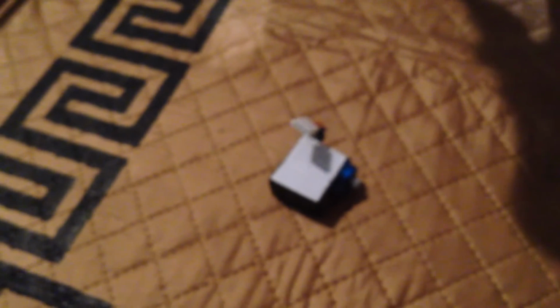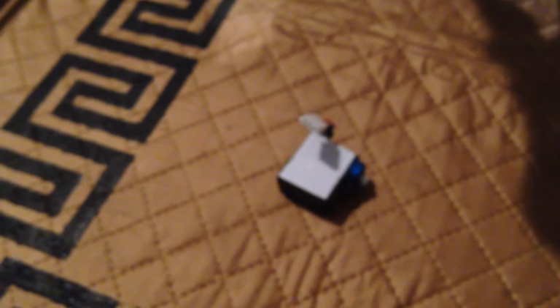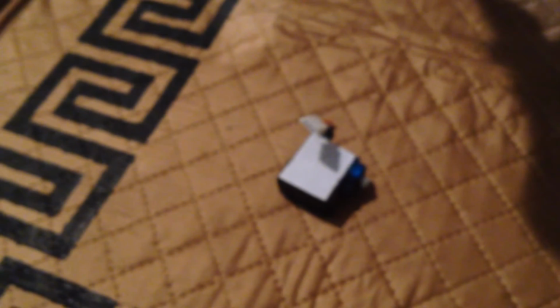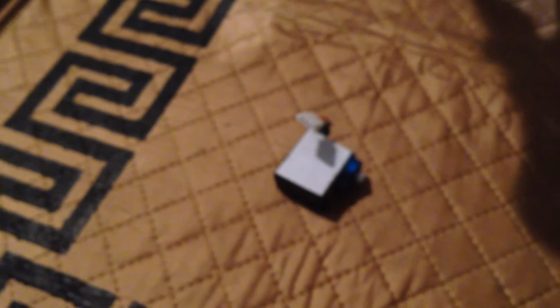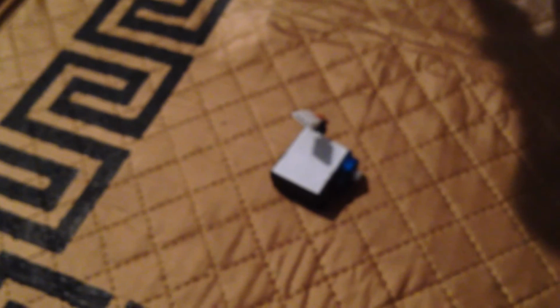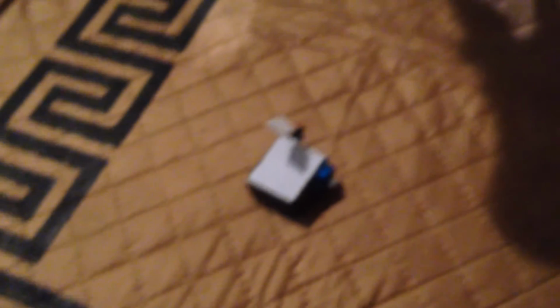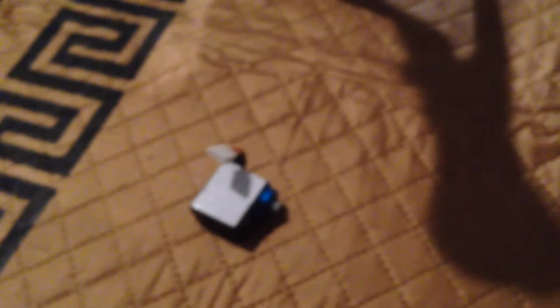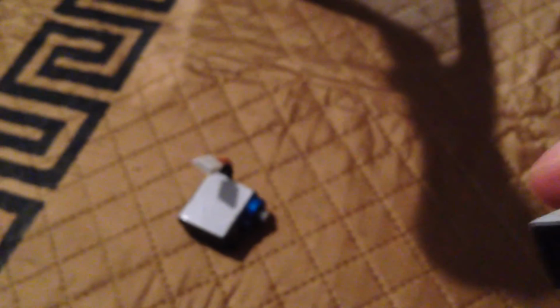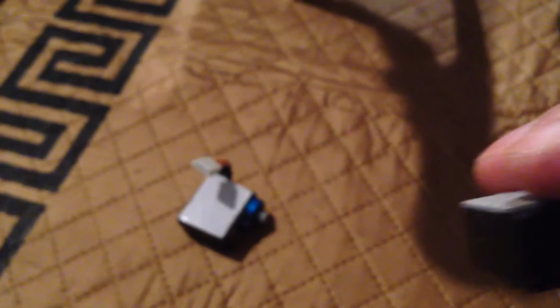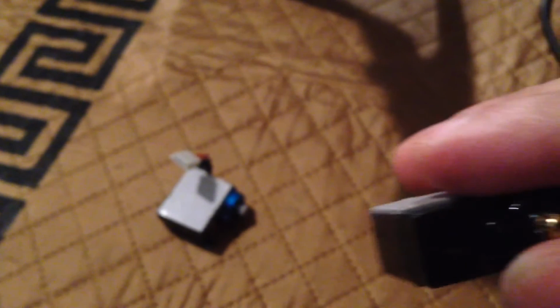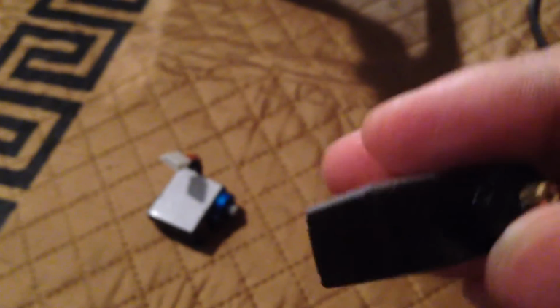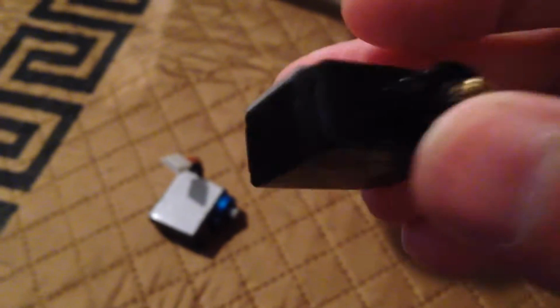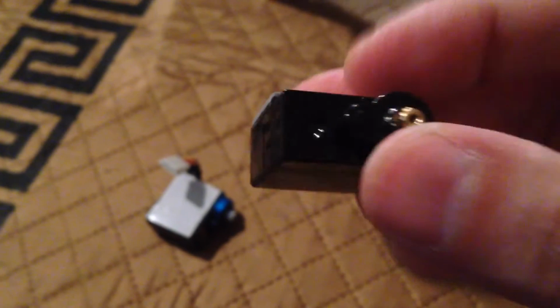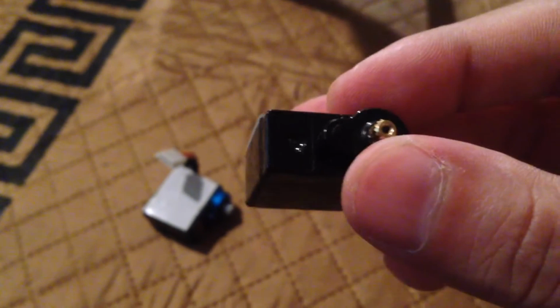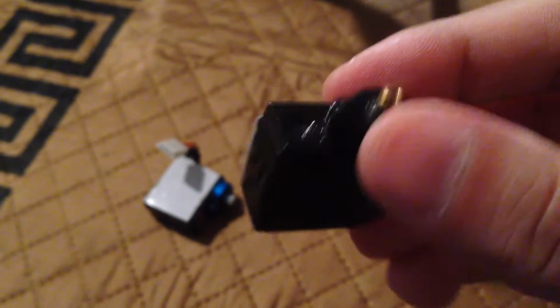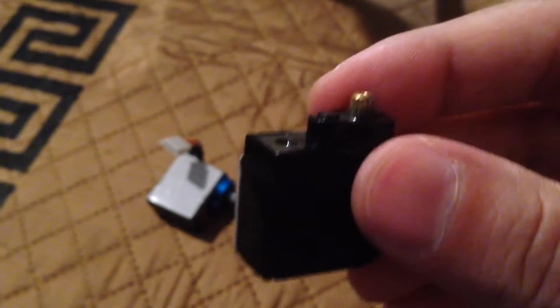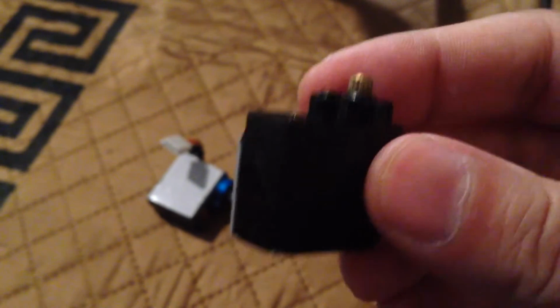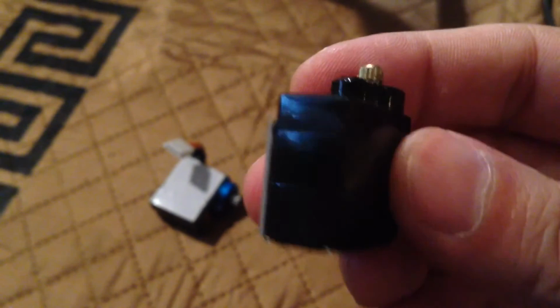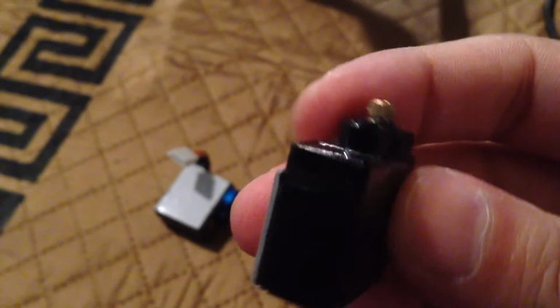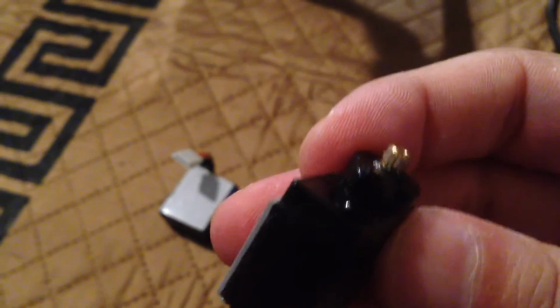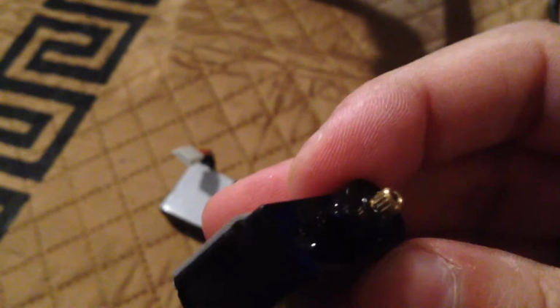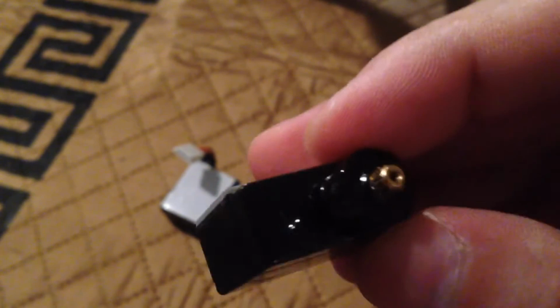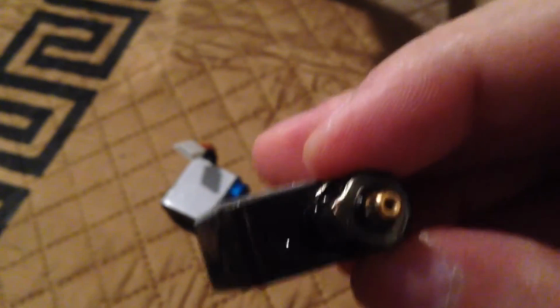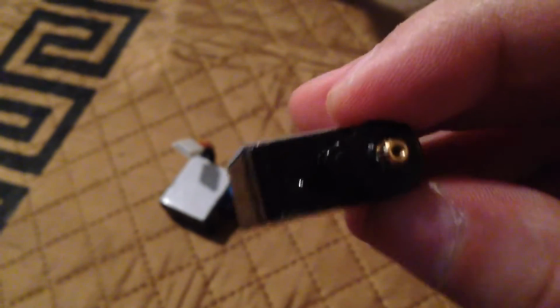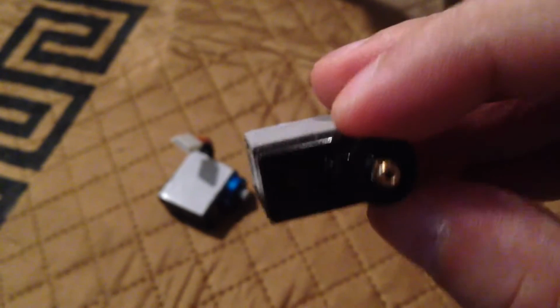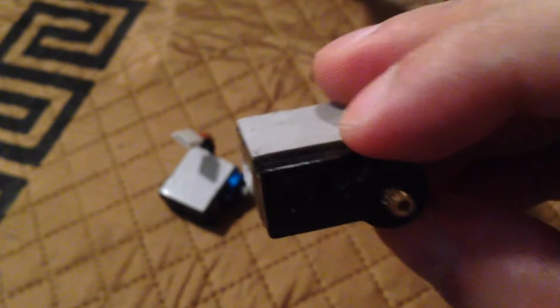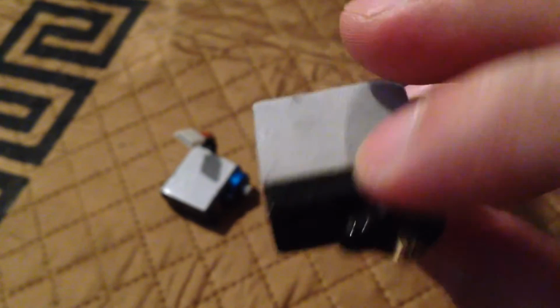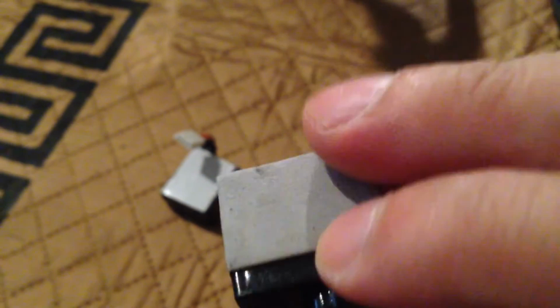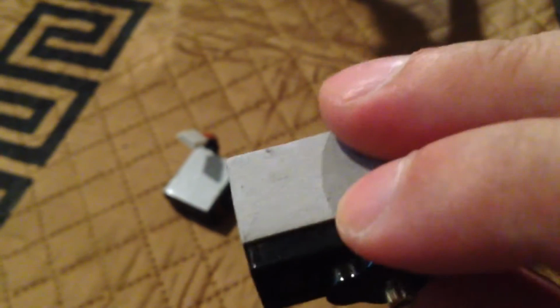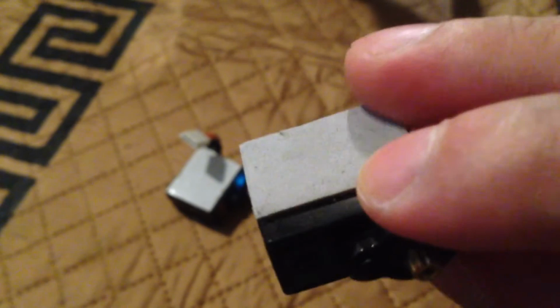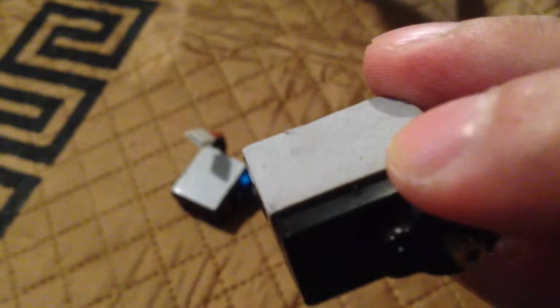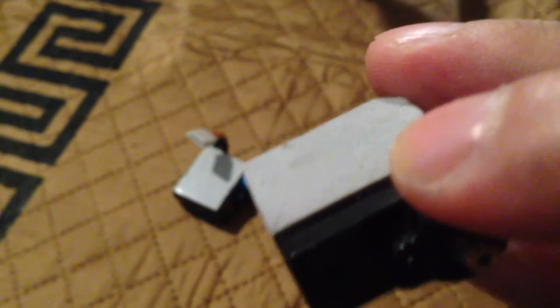Here again is the original servo. It's a cheap no-name servo but it does have a lot of torque.